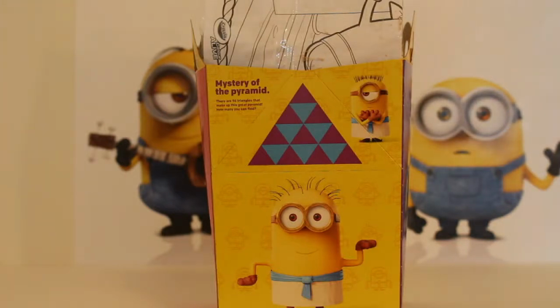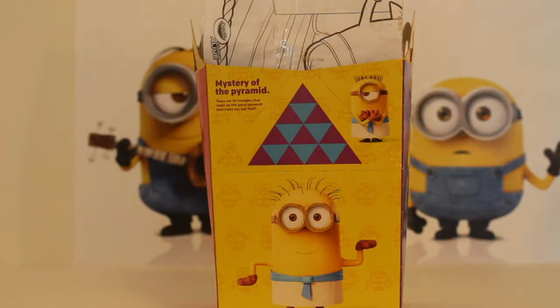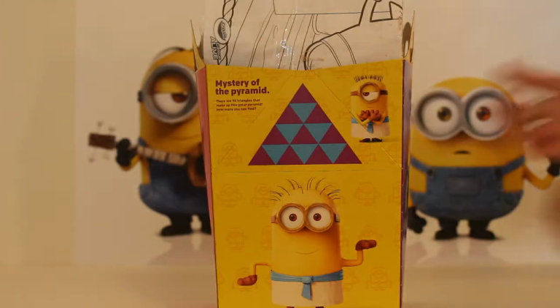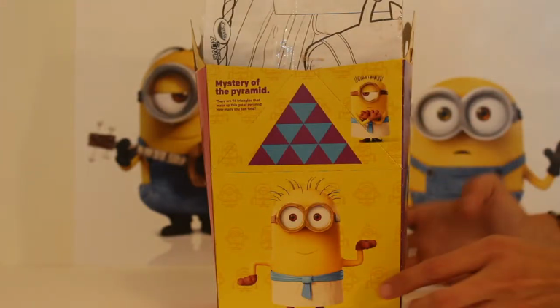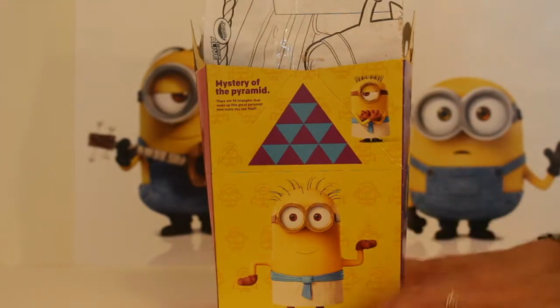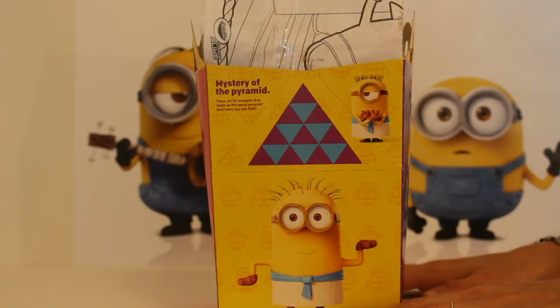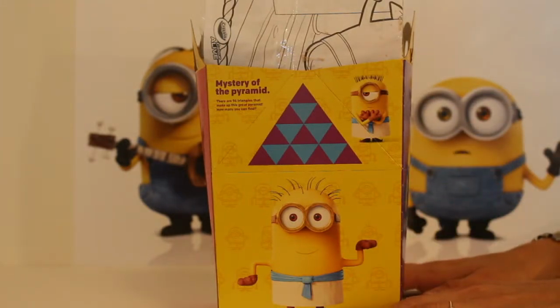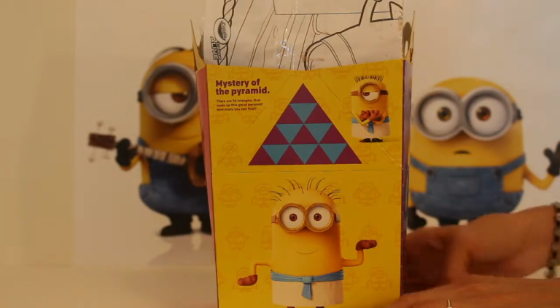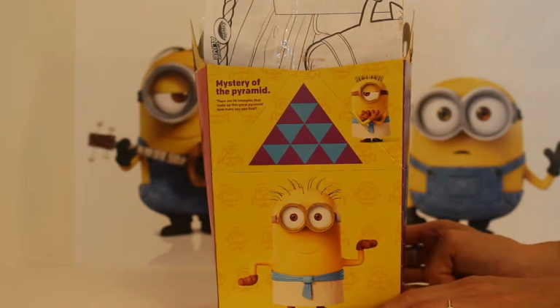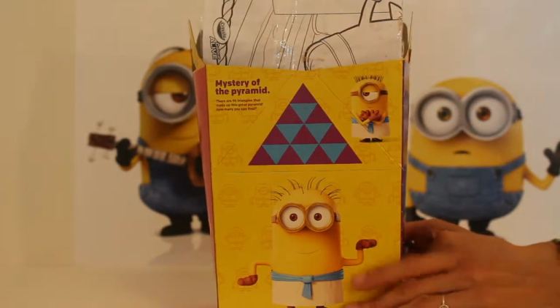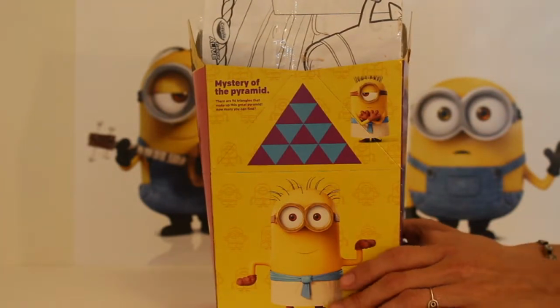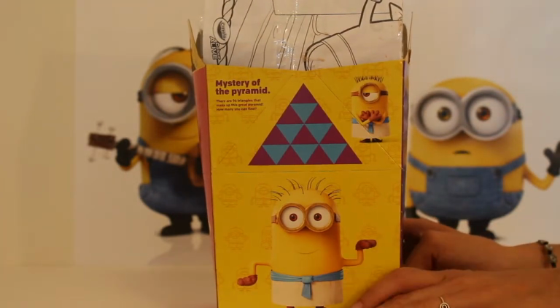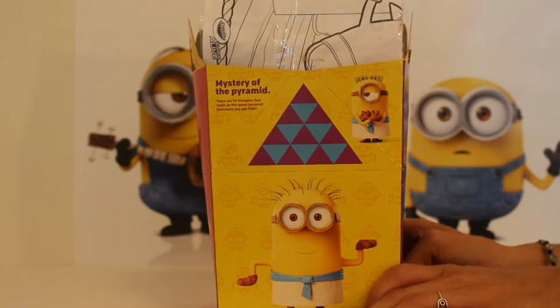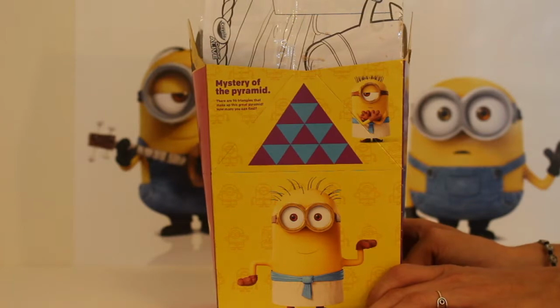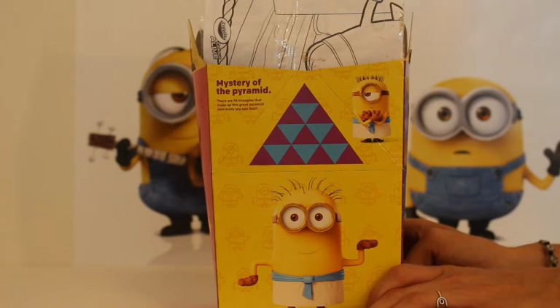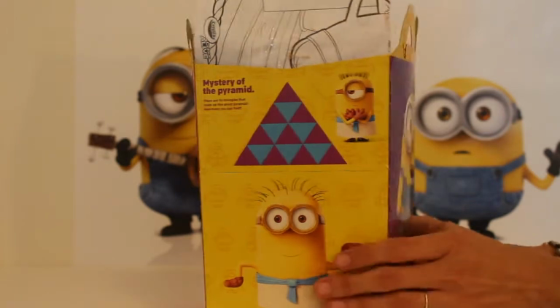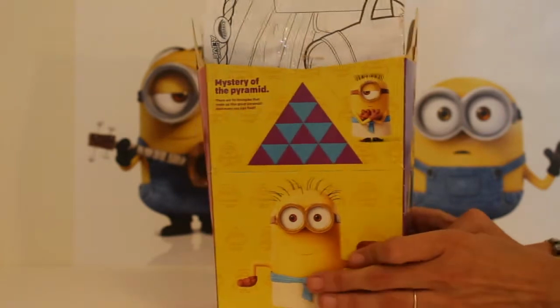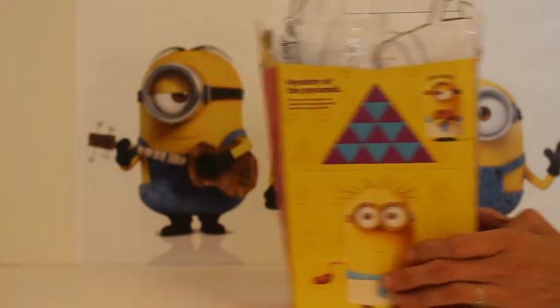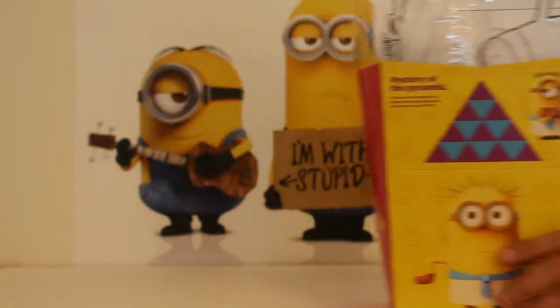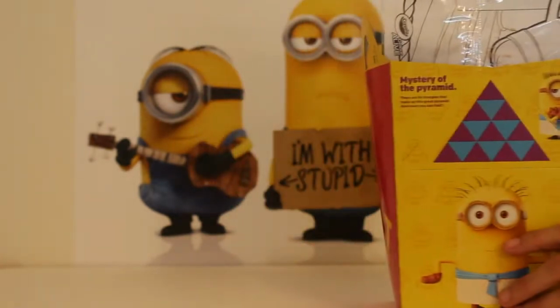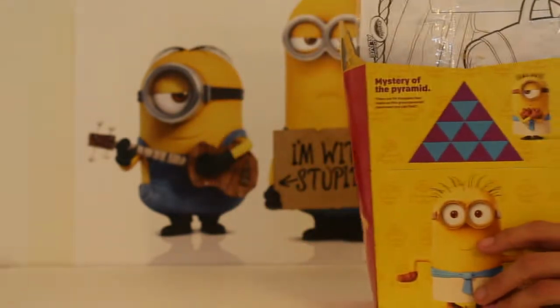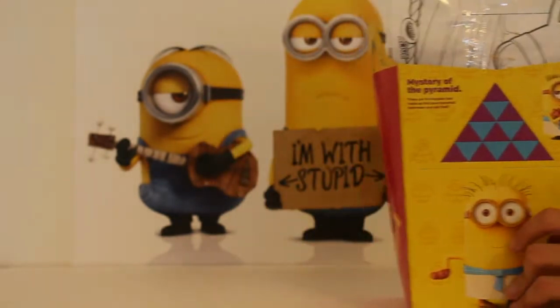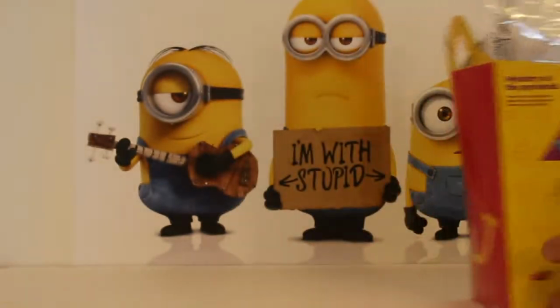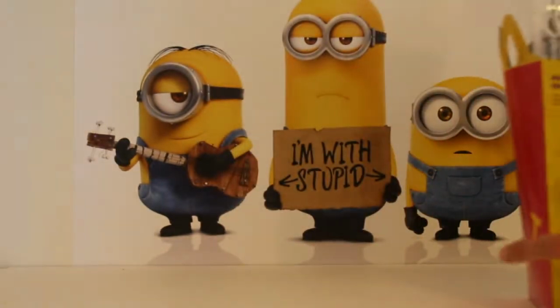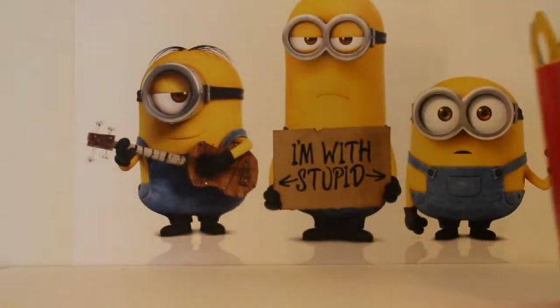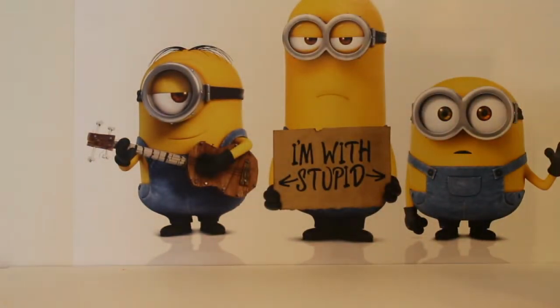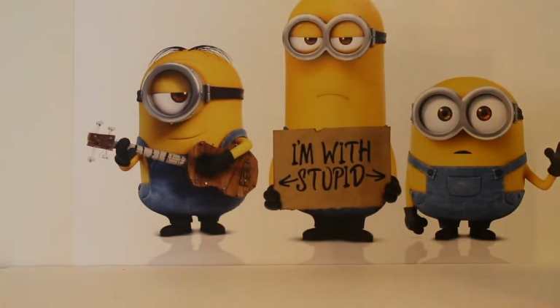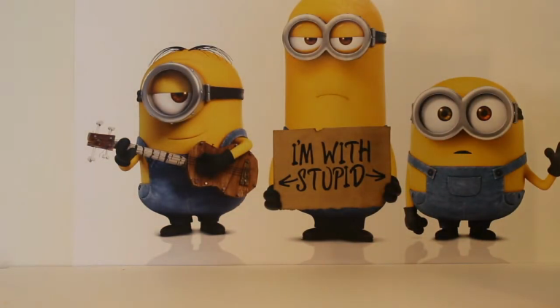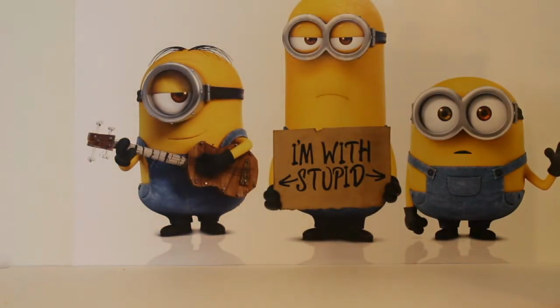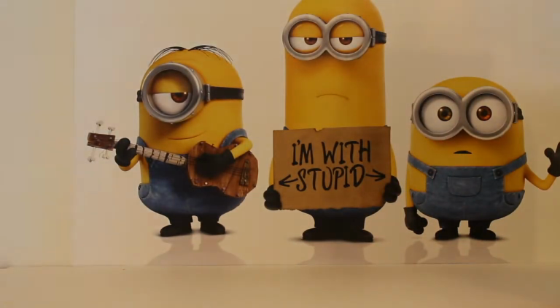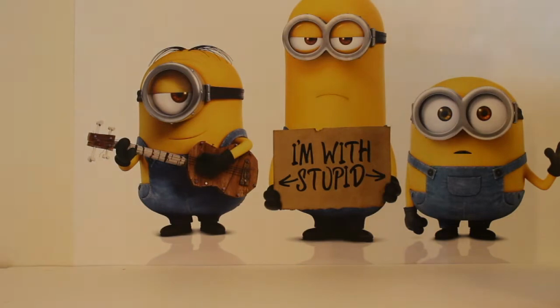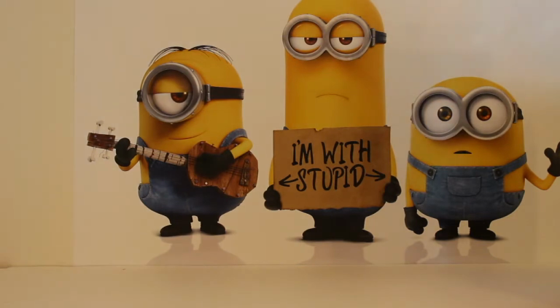Hi boys and girls! Welcome back to the Giggle Room! We are bringing you Minions today, and I just want to move the box for a second so that you can see this really cool poster that we have in the back.